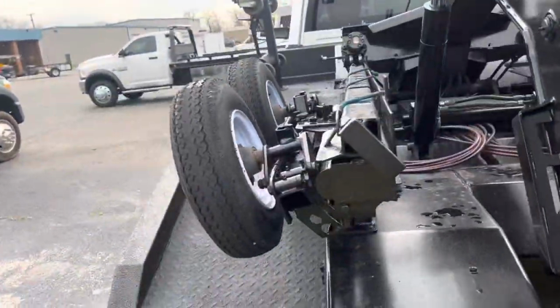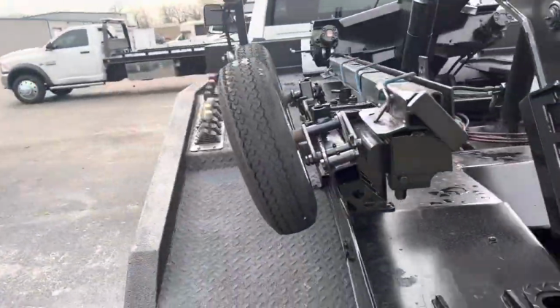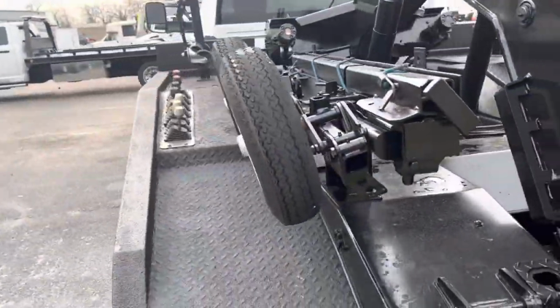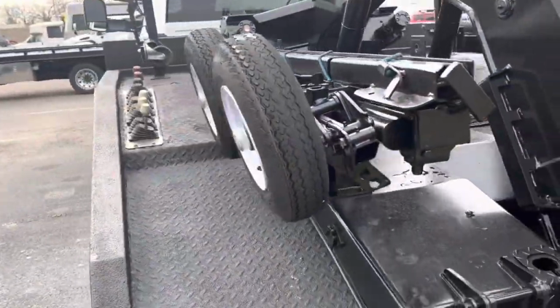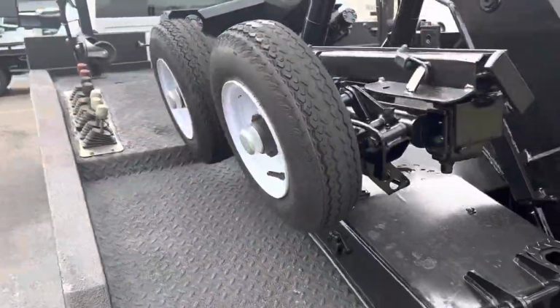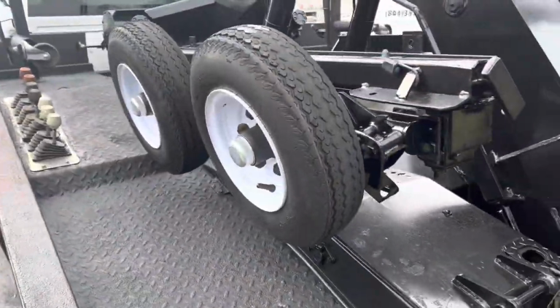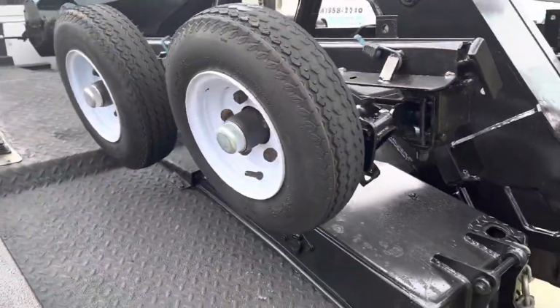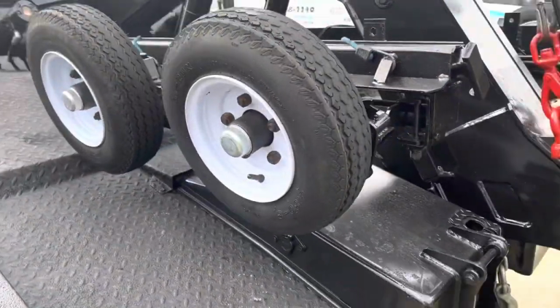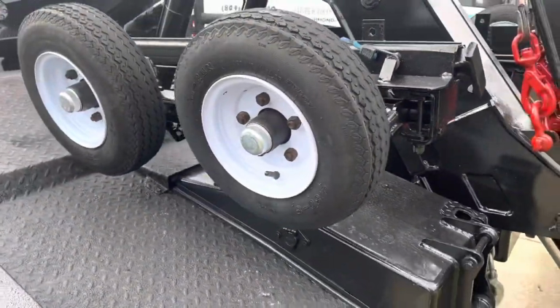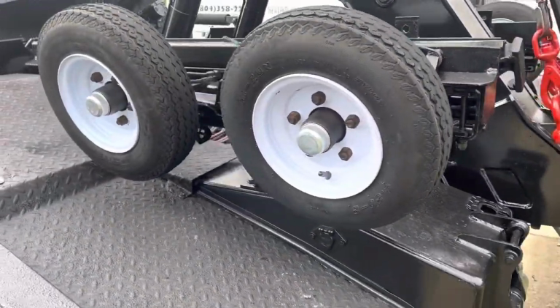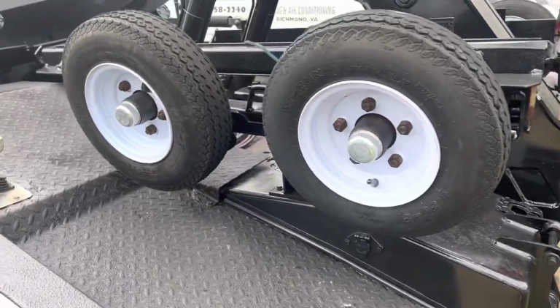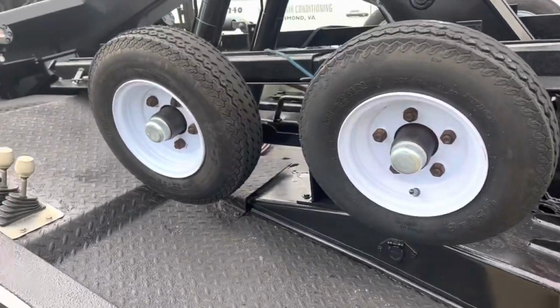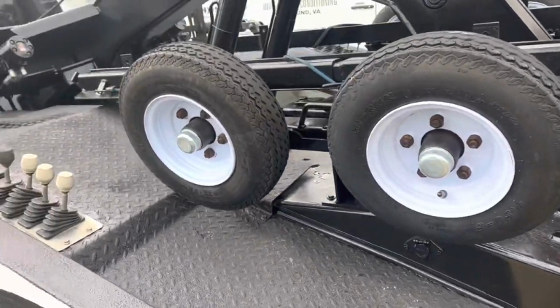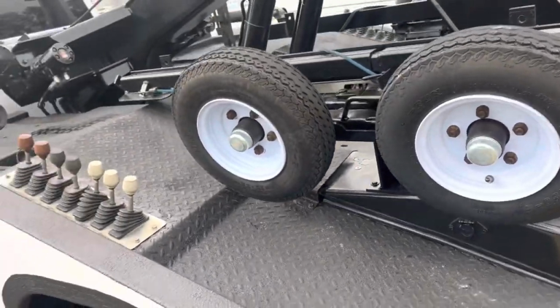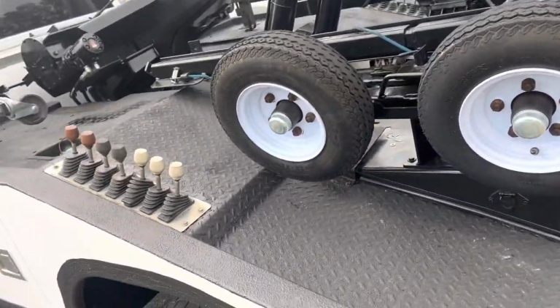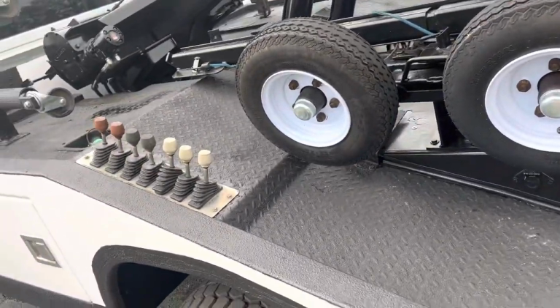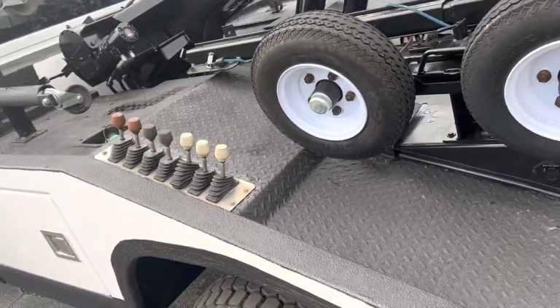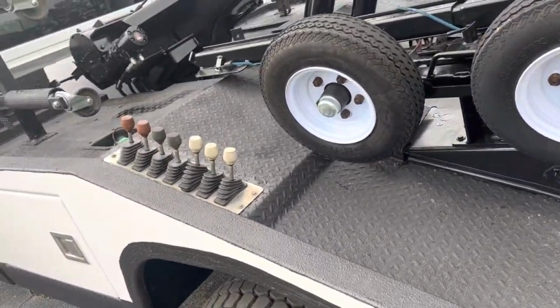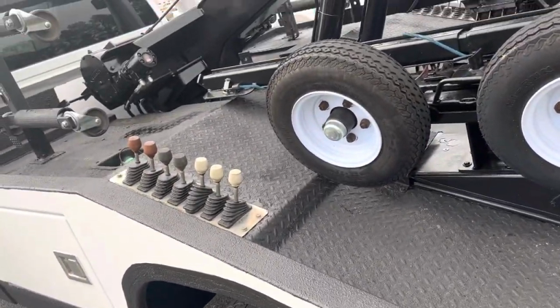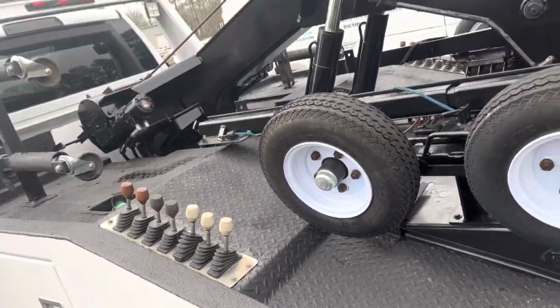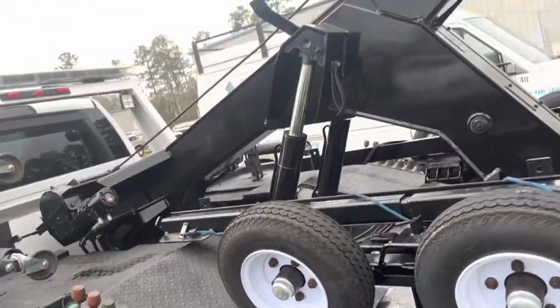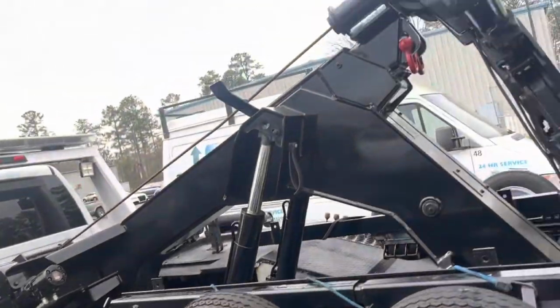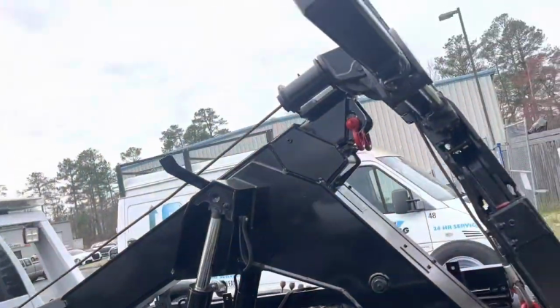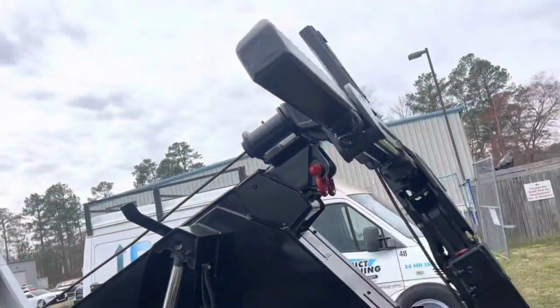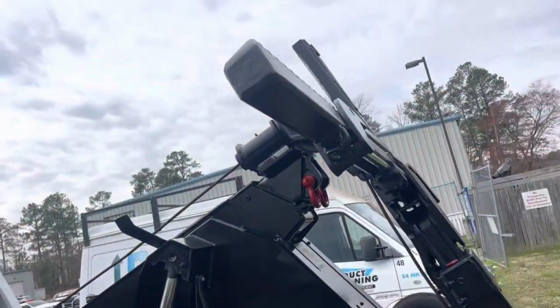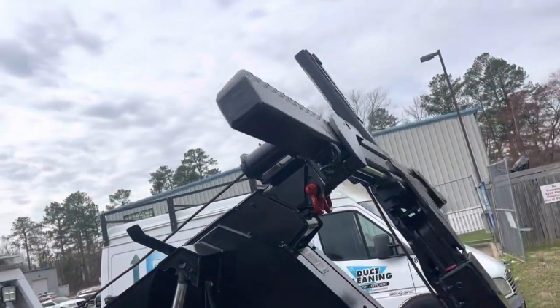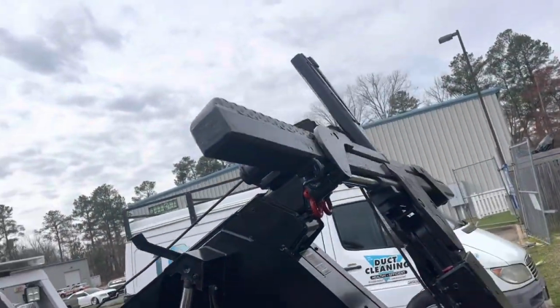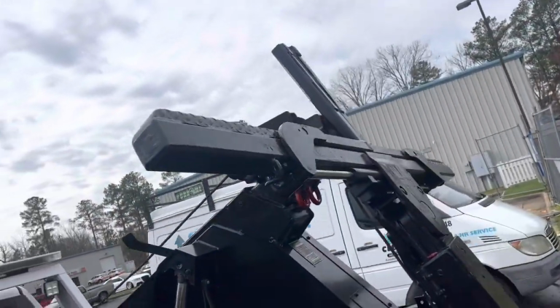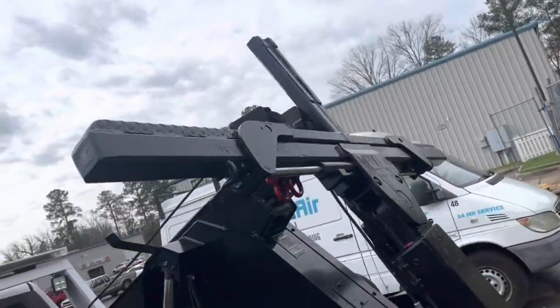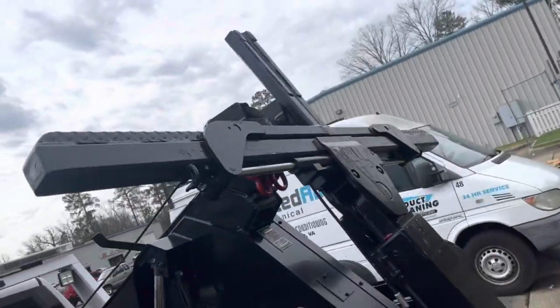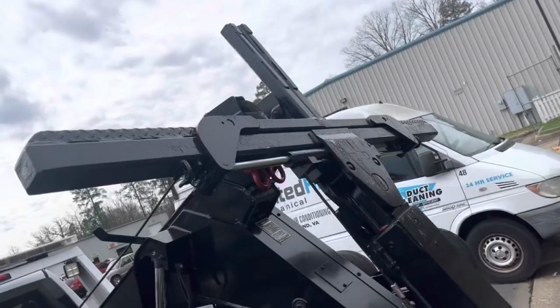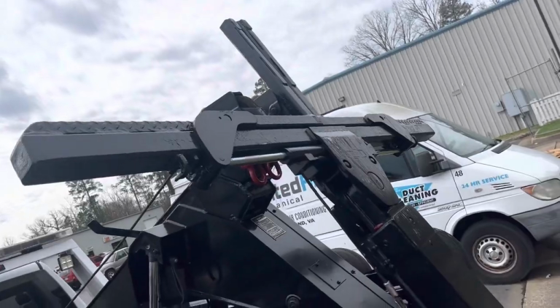Got dollies, left and right side controls, twin line auto grip.